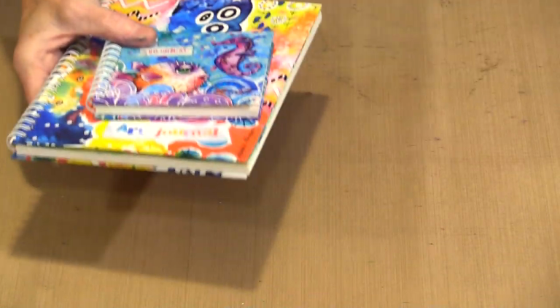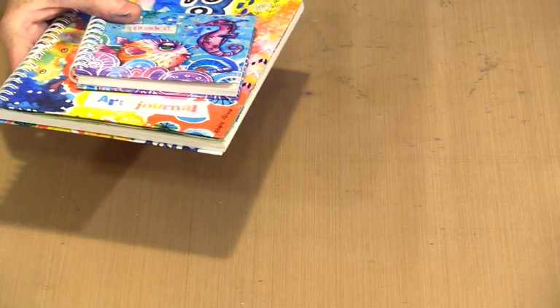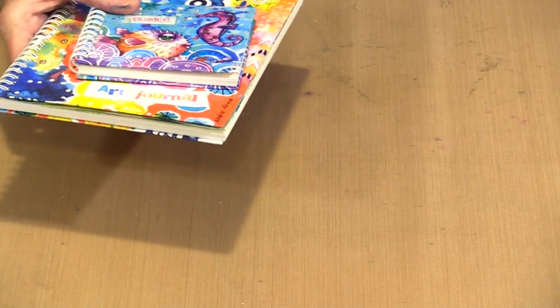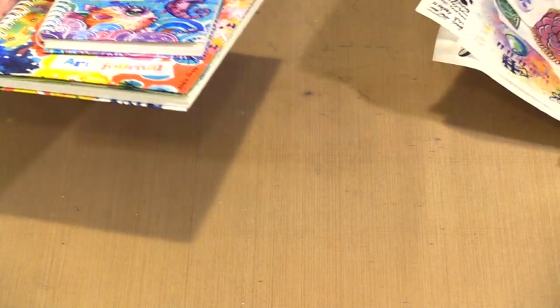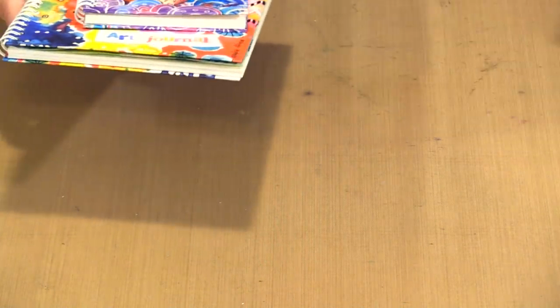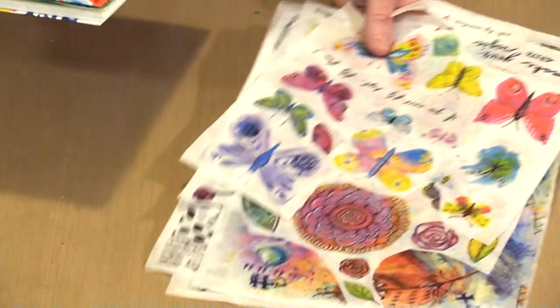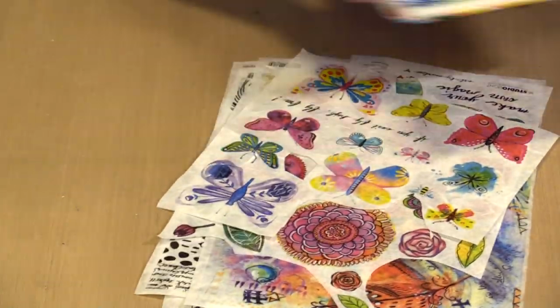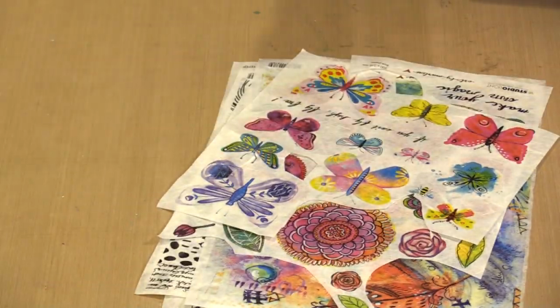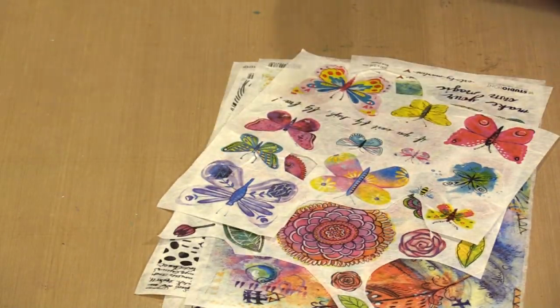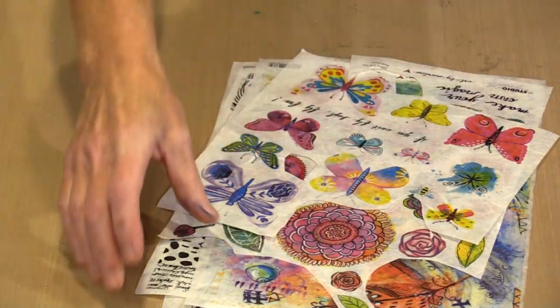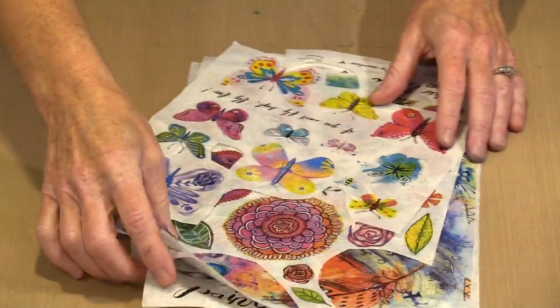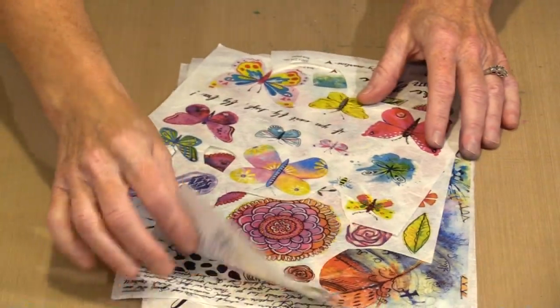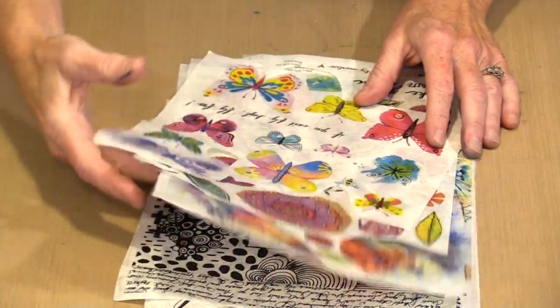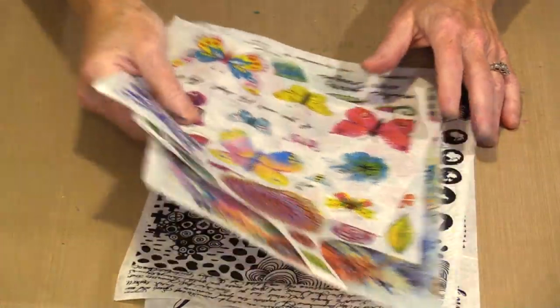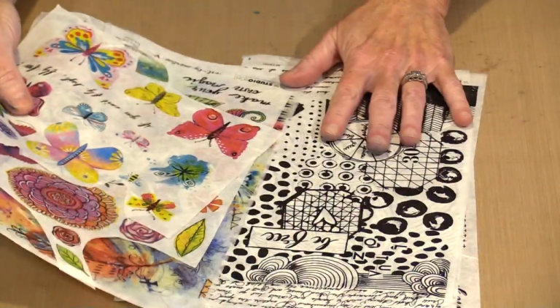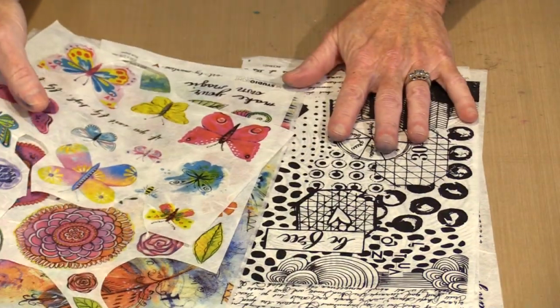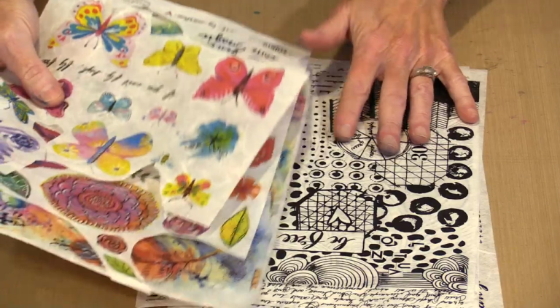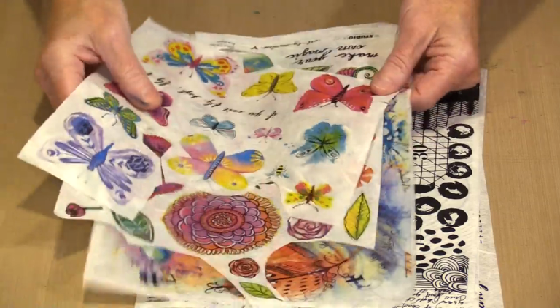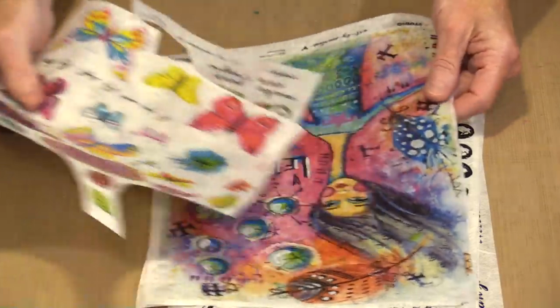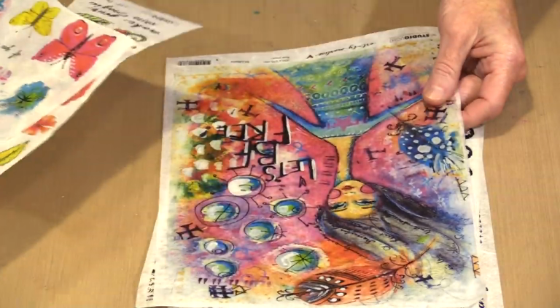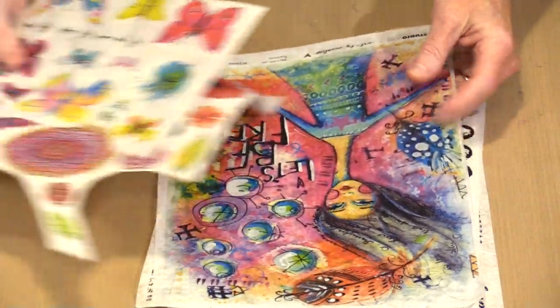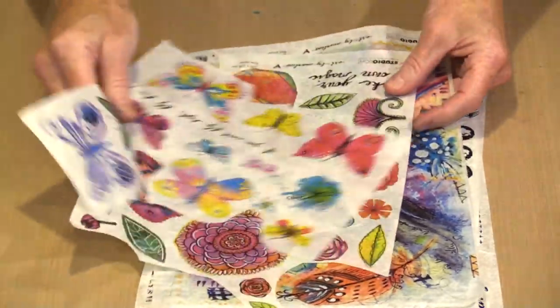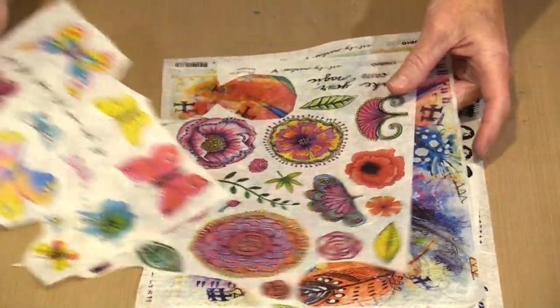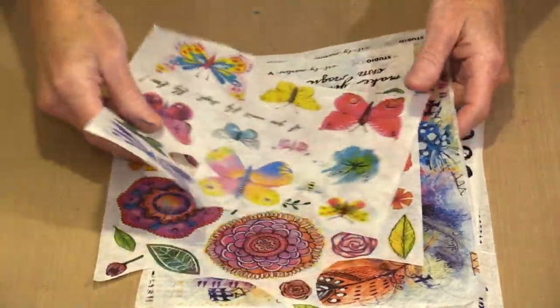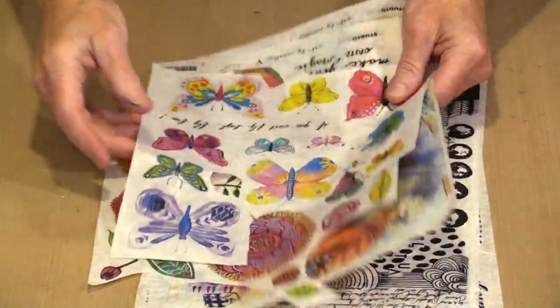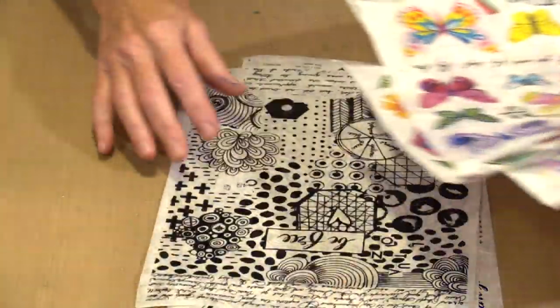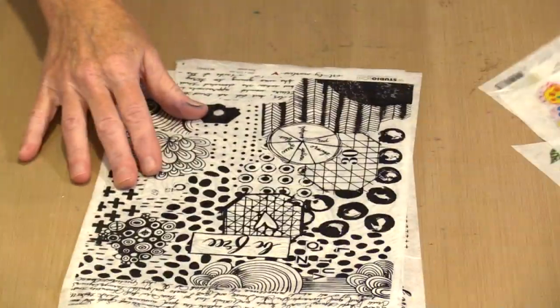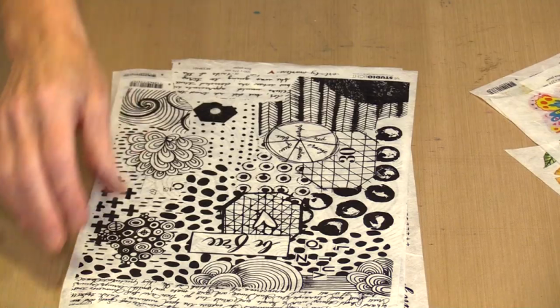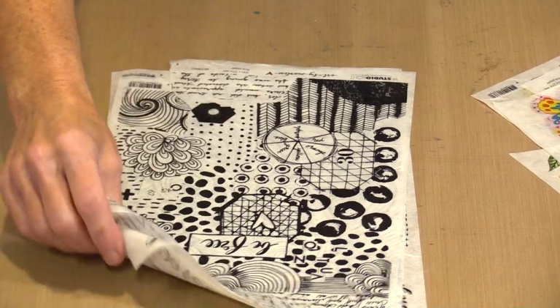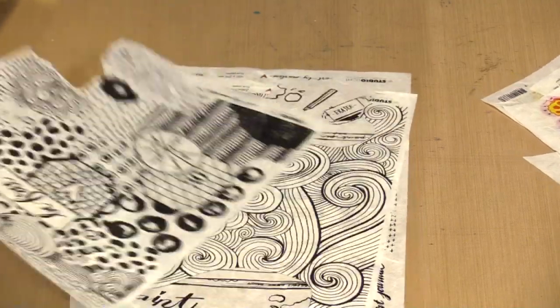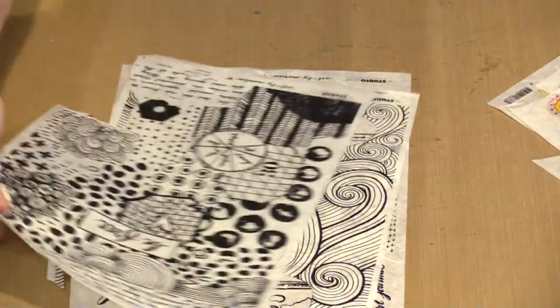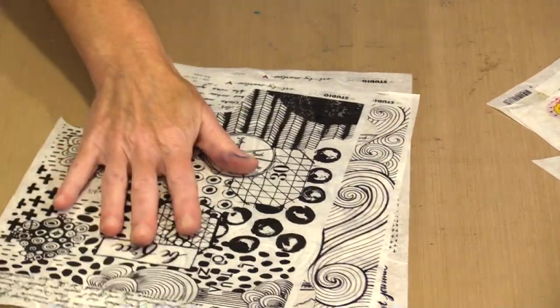Let's turn our attention now to the rice papers. There are six in this release, and this is a brand new product for Marlene — she's done a really nice job with them. Three of them are completely full color, everything based on her drawings and her journal pages, and three of them are black and white.